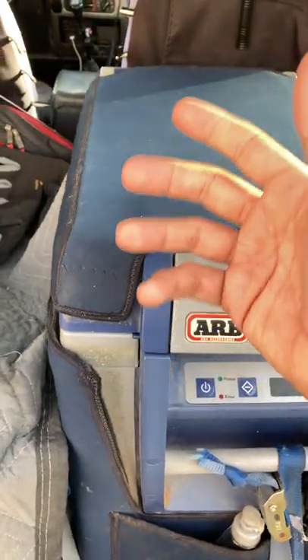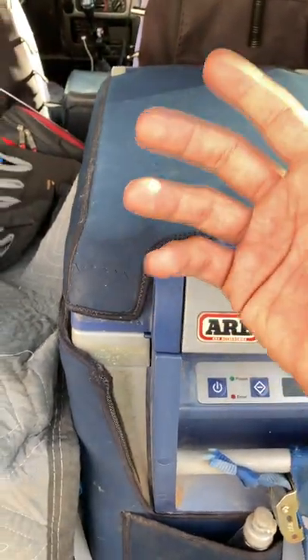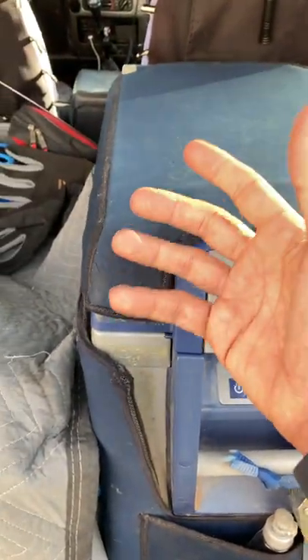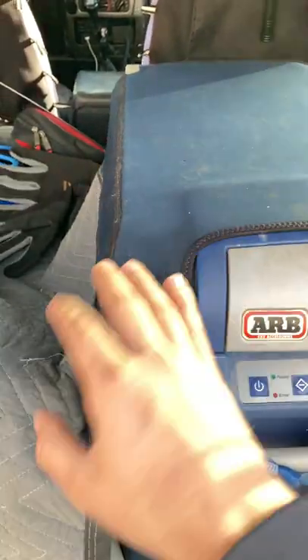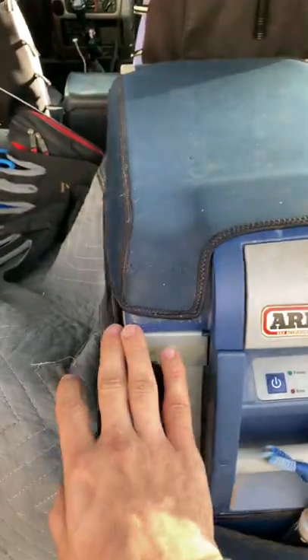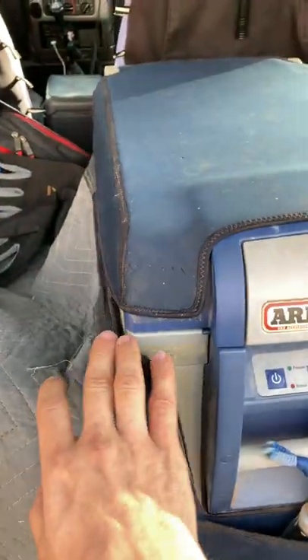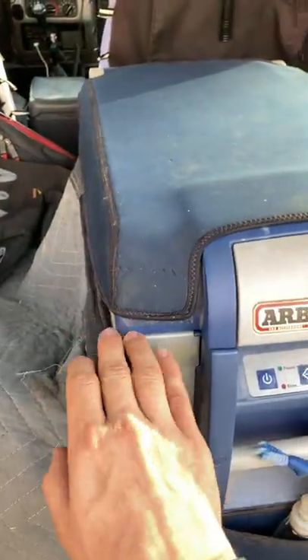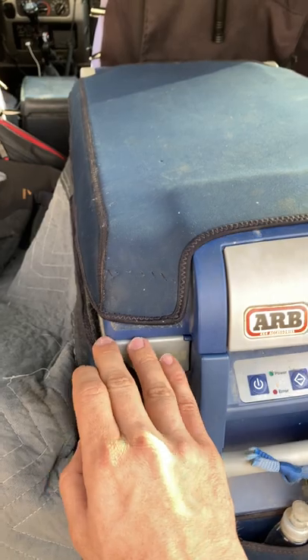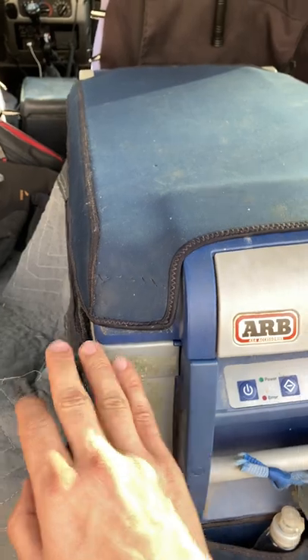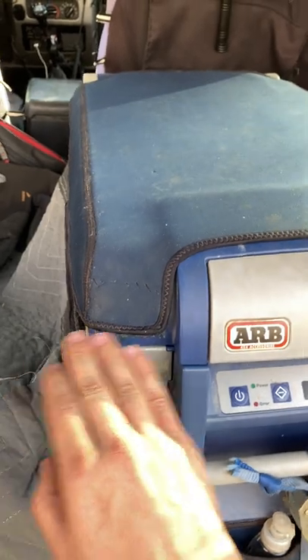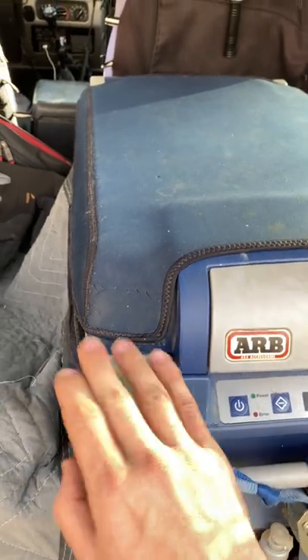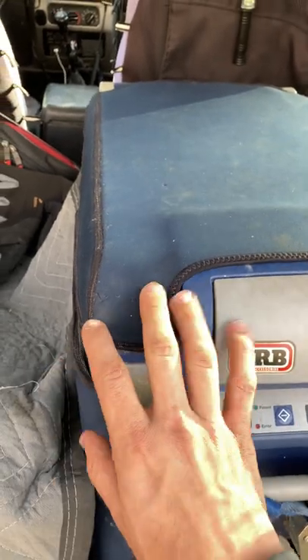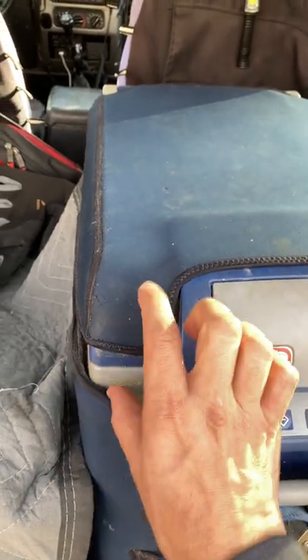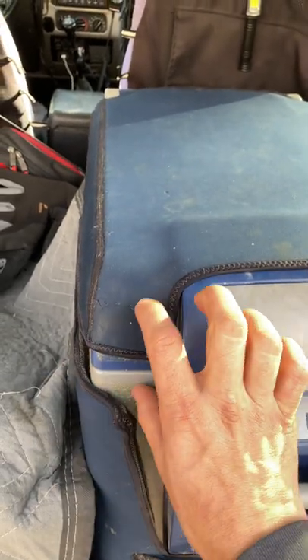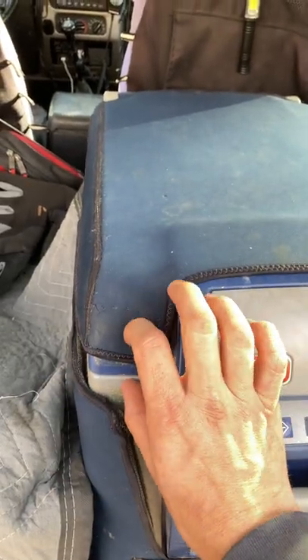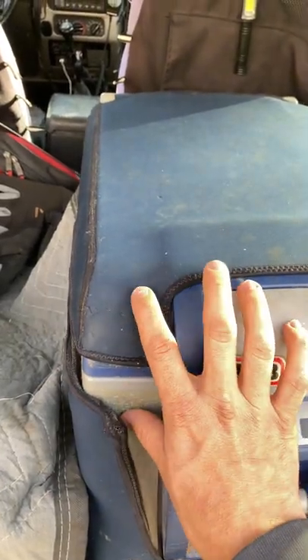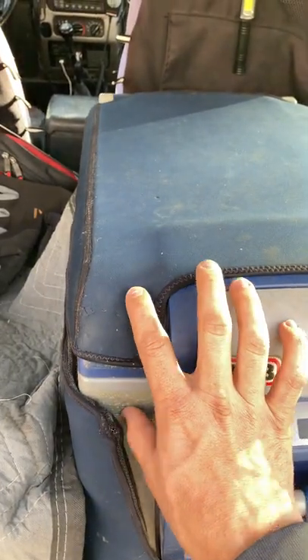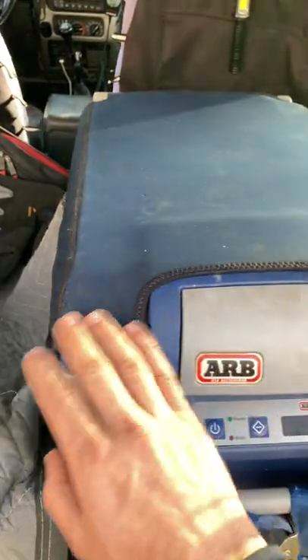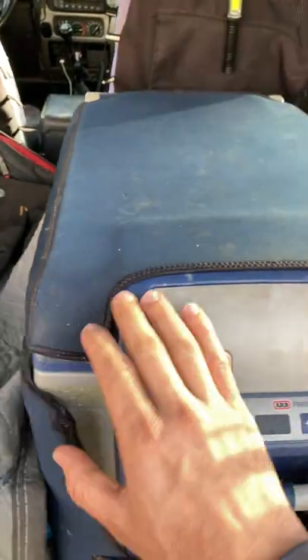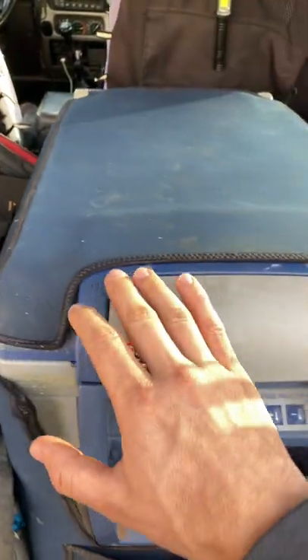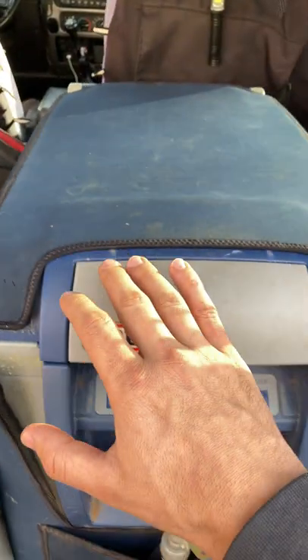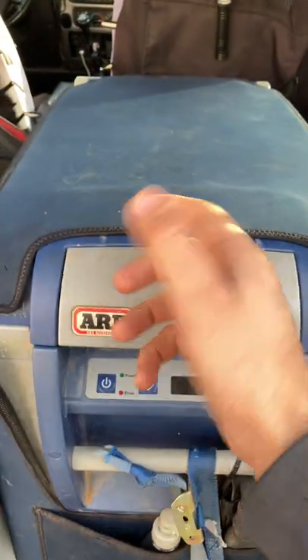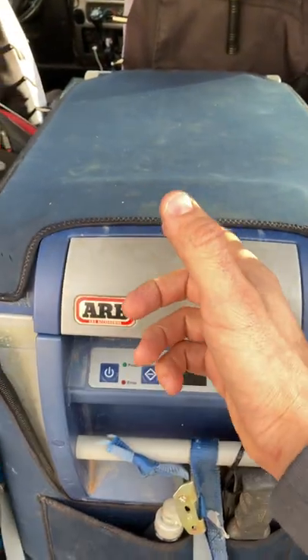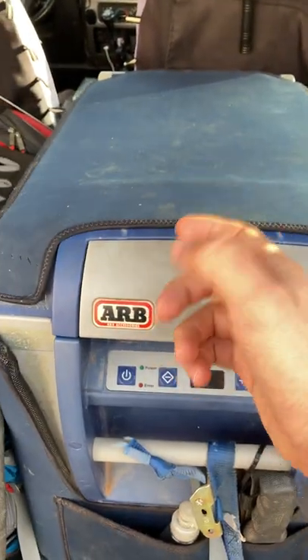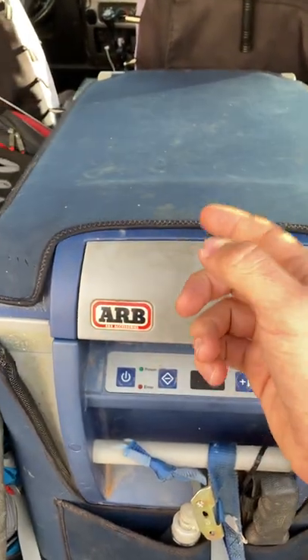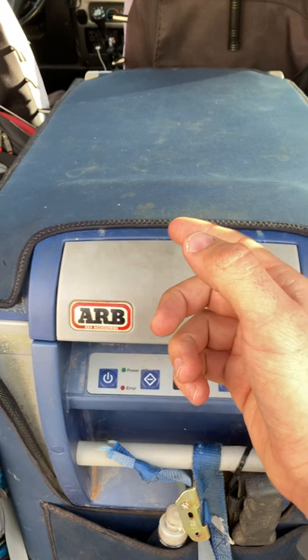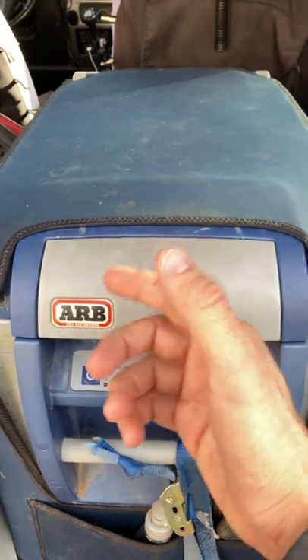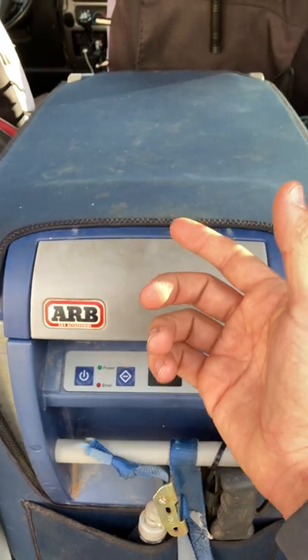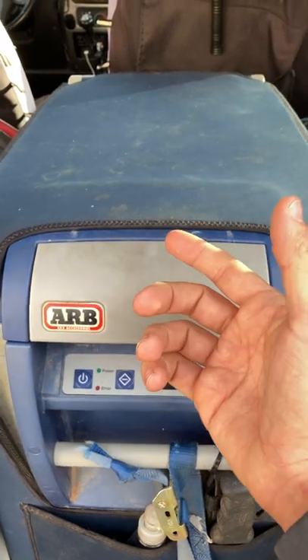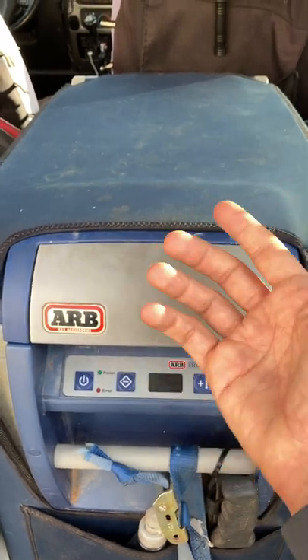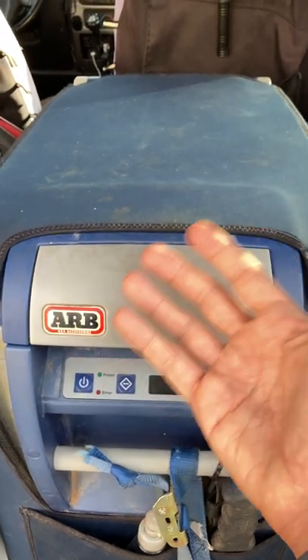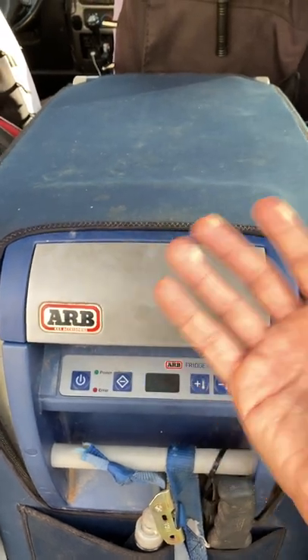In the past what I've done is I've stuck a rag right here, or a rod or something, to elevate this lid enough that it vents but not so far open that the LED inside turns on and drains my battery.